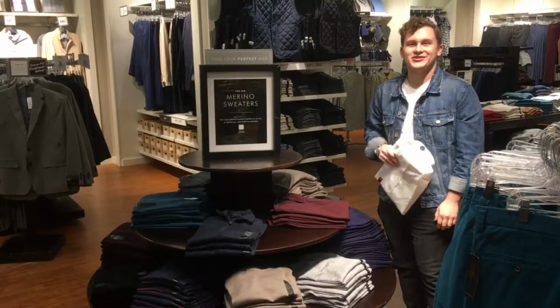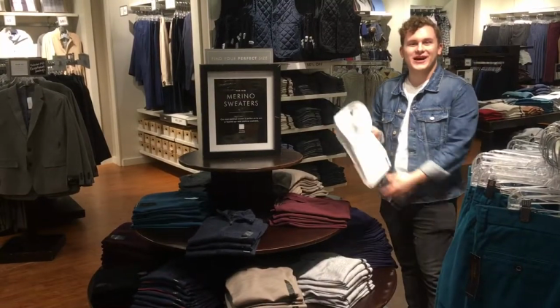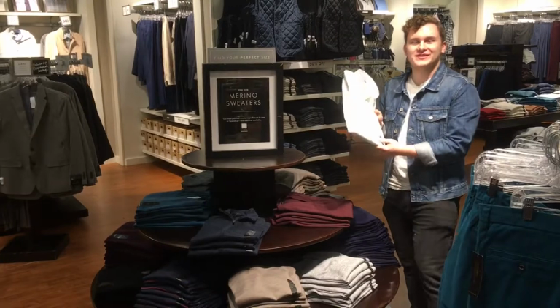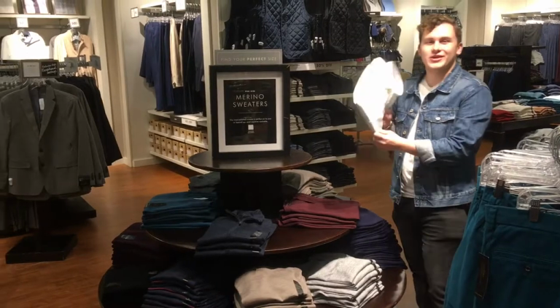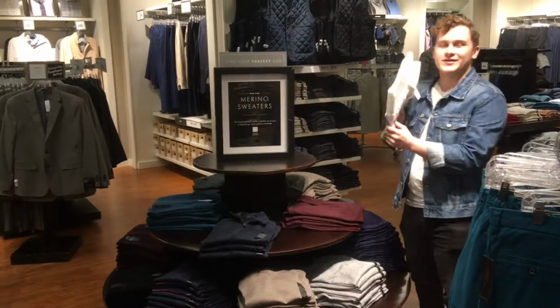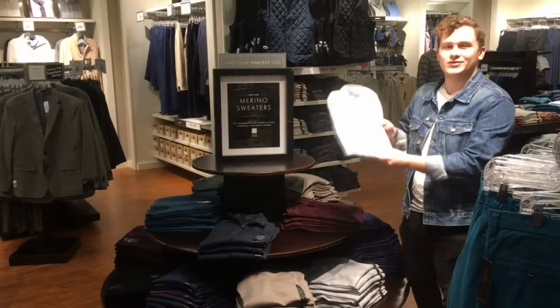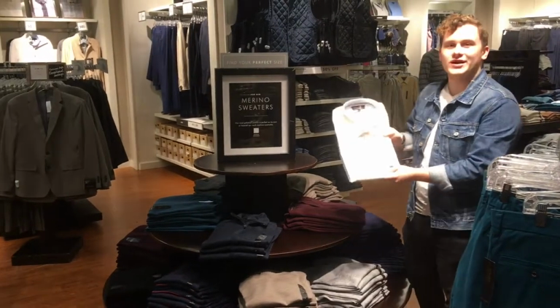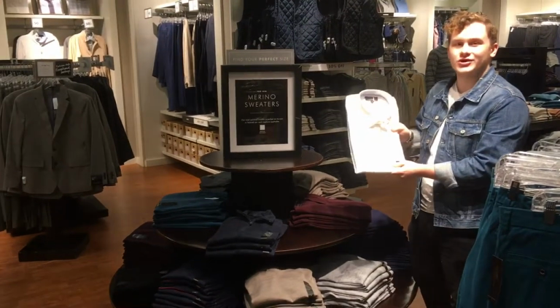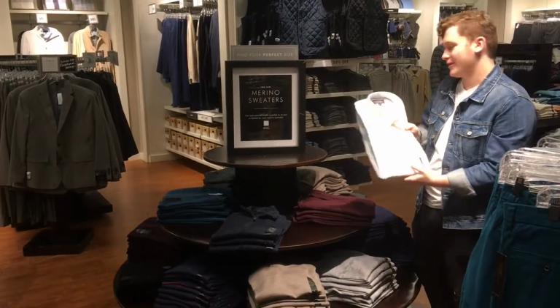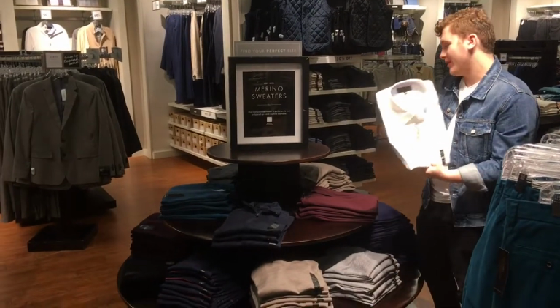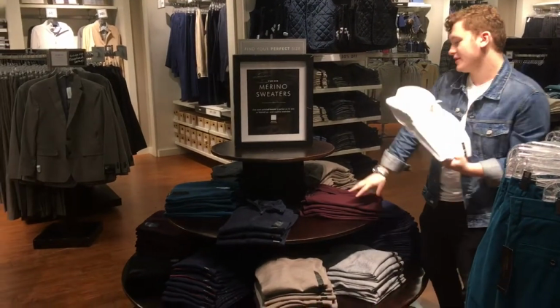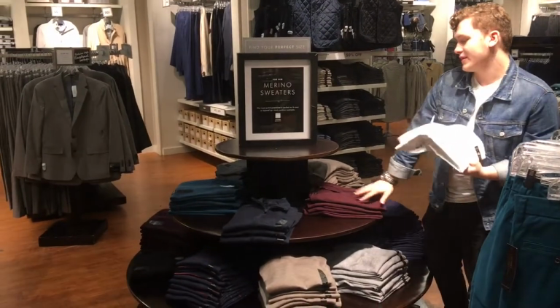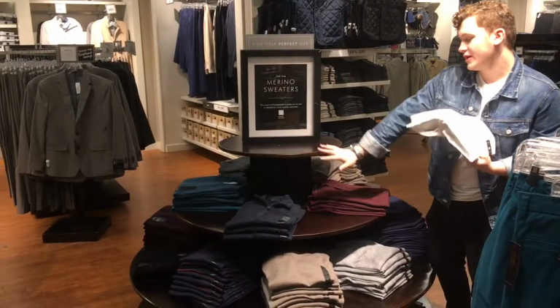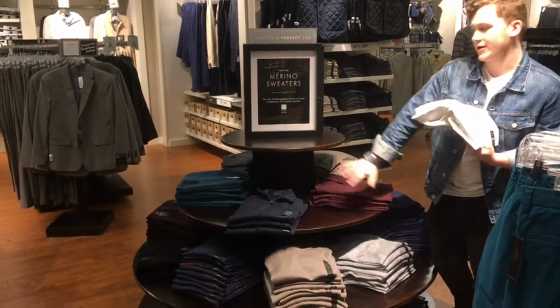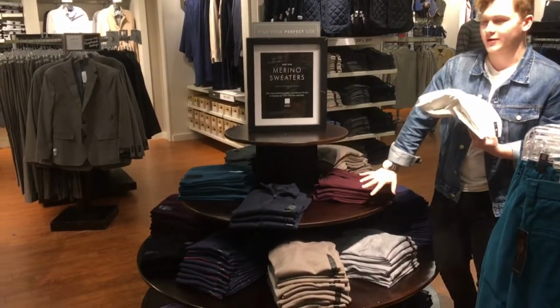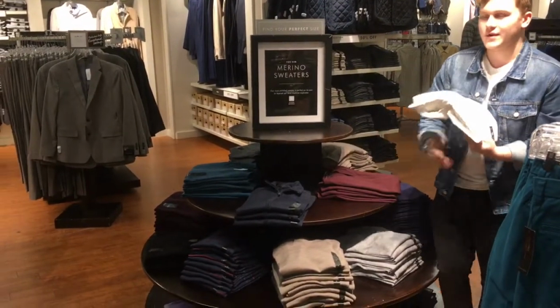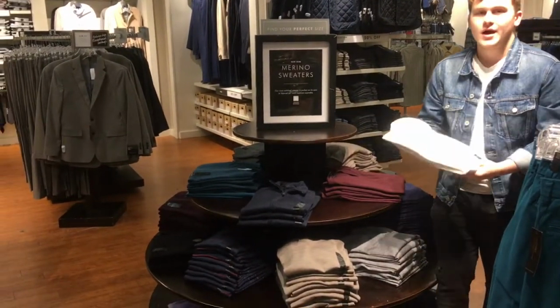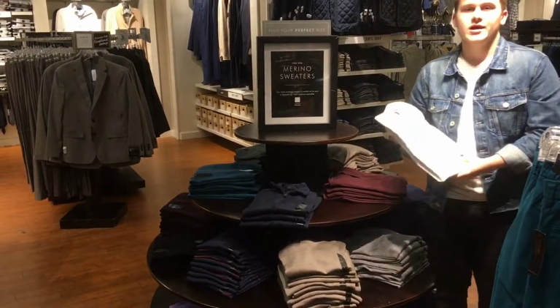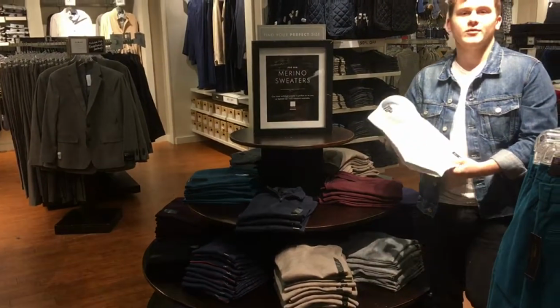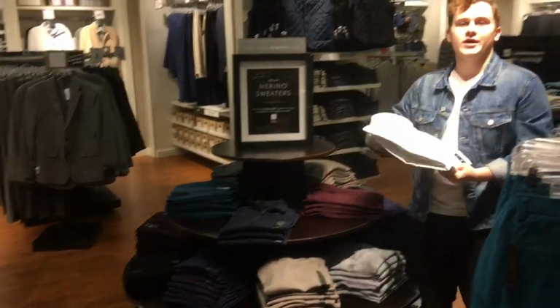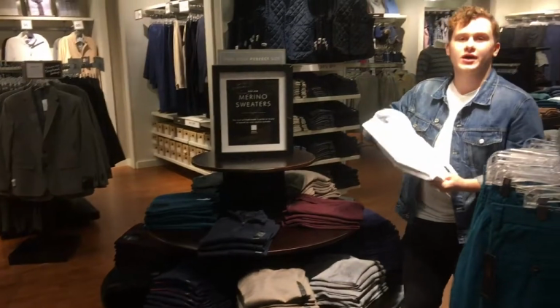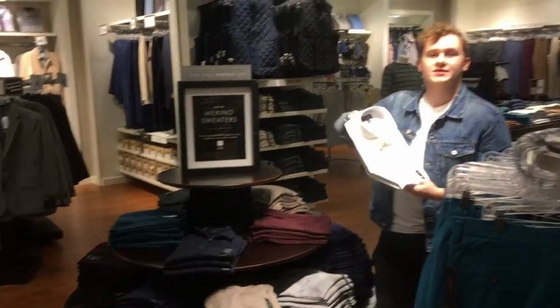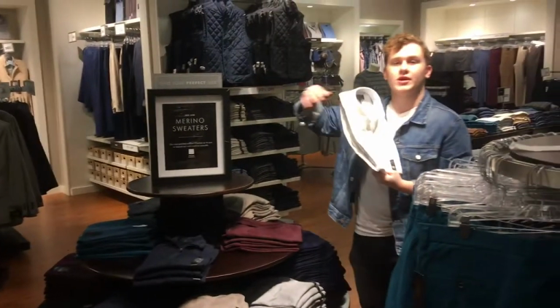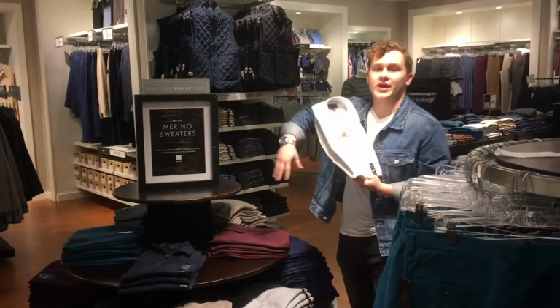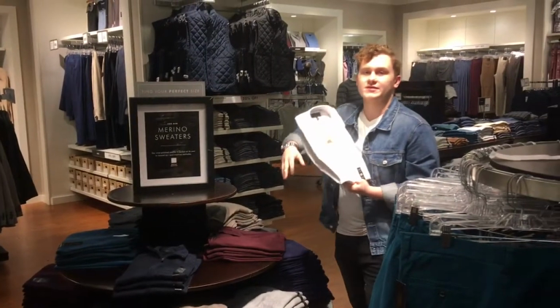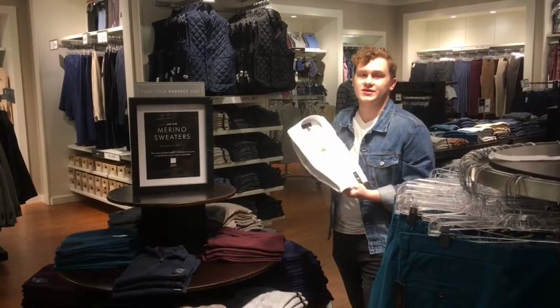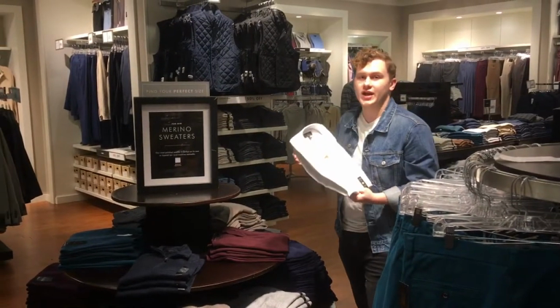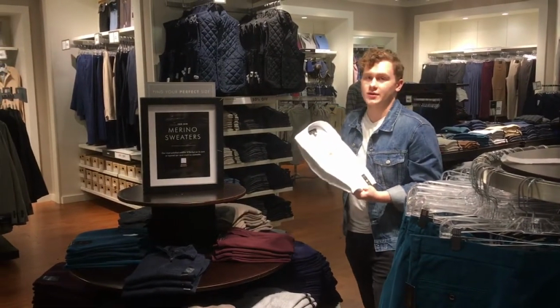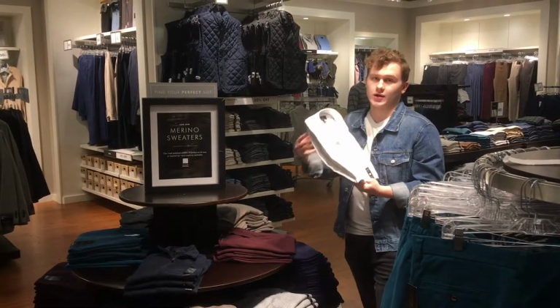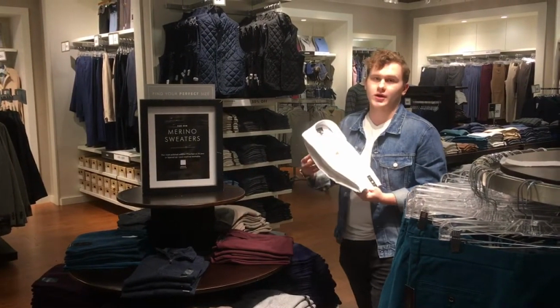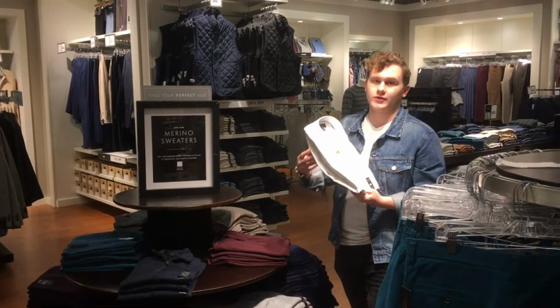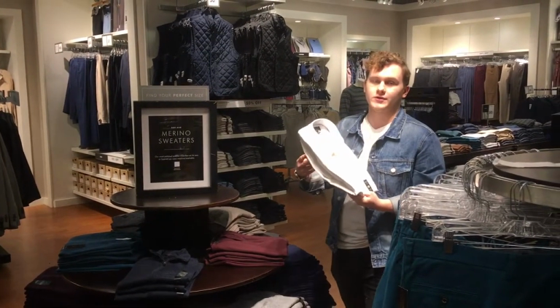Some outfits you can go with is this white shirt that can basically go with any color right here. And if you brought in separate colored pants such as tan, you can go with a lot of other colors.